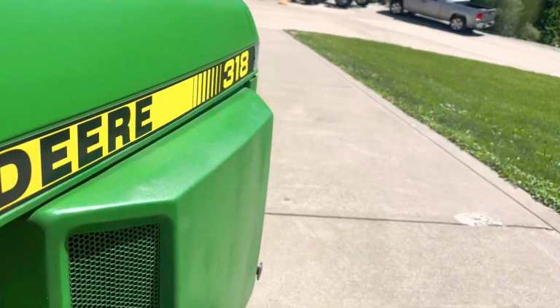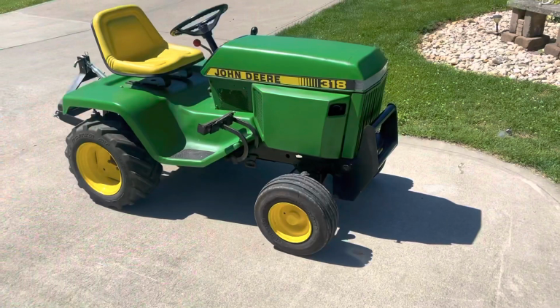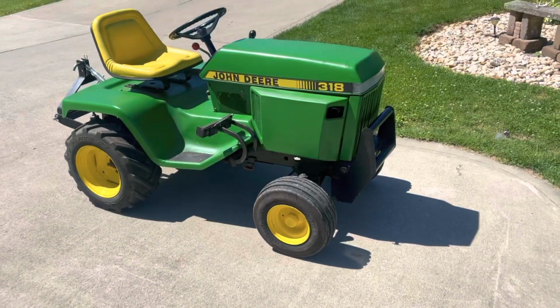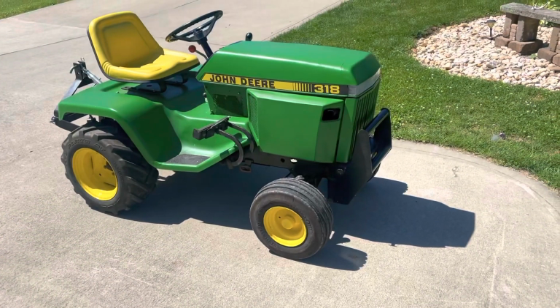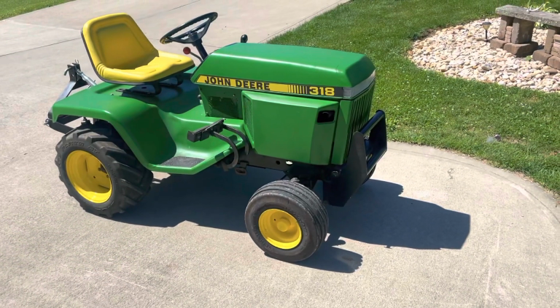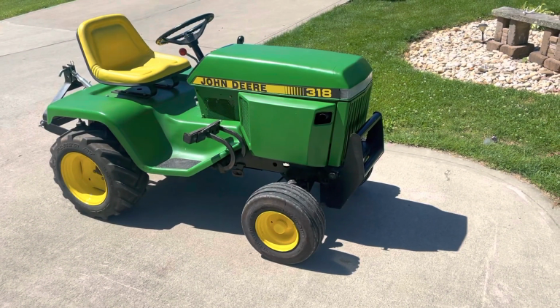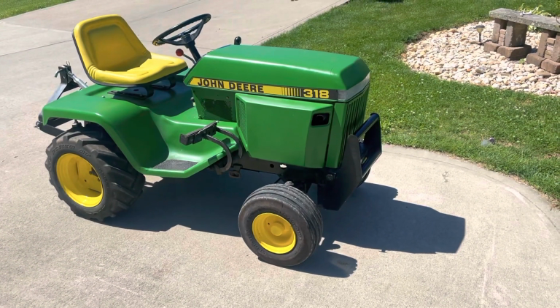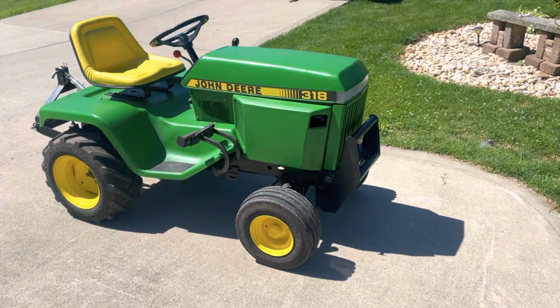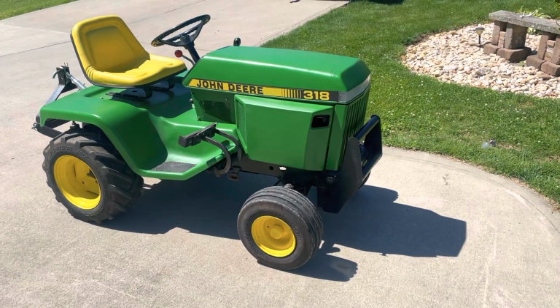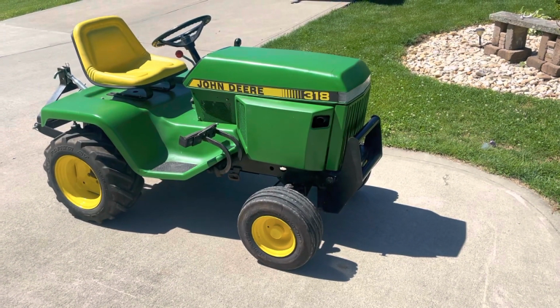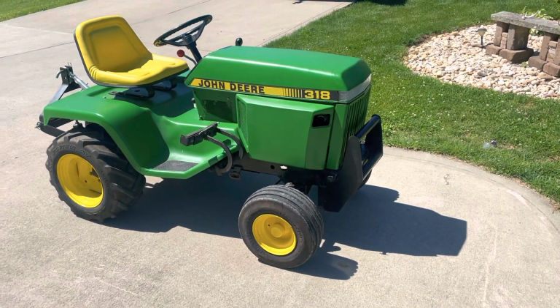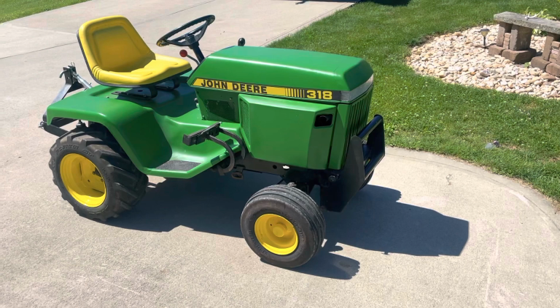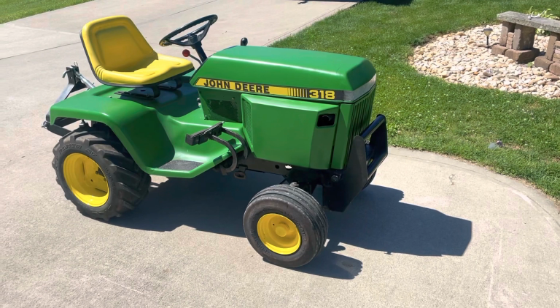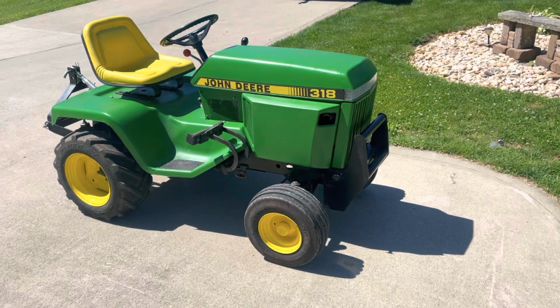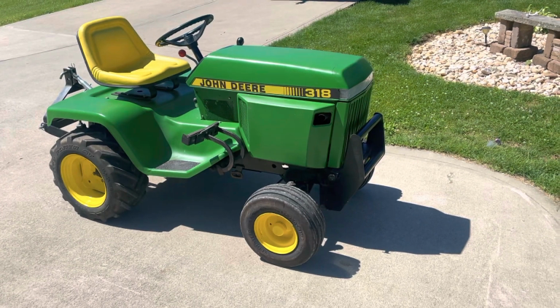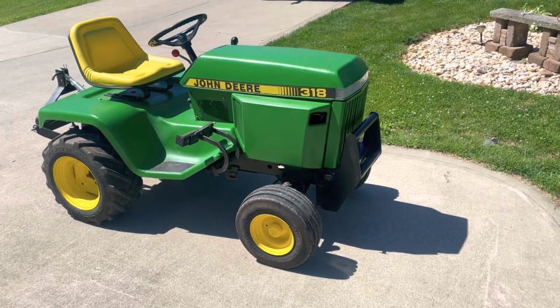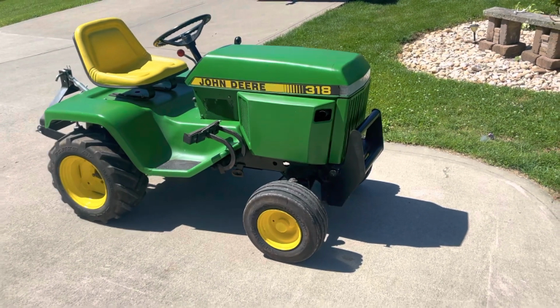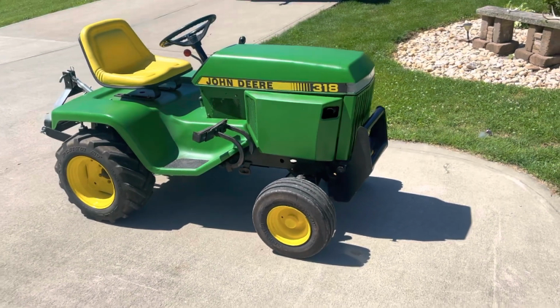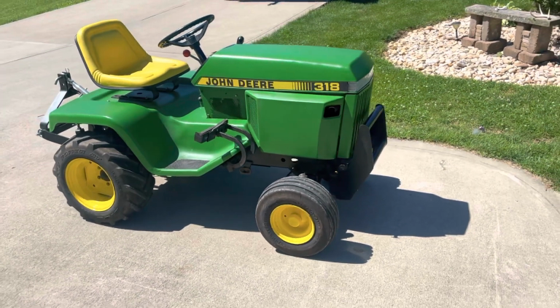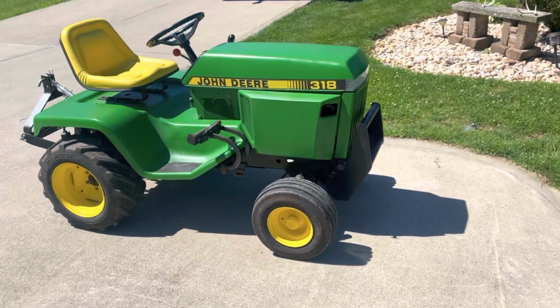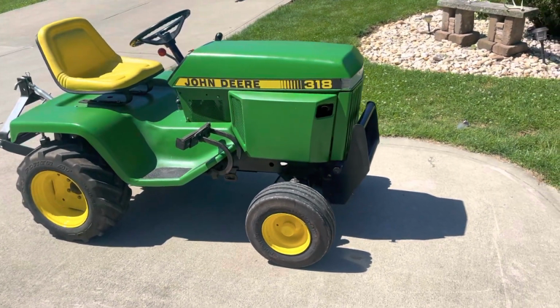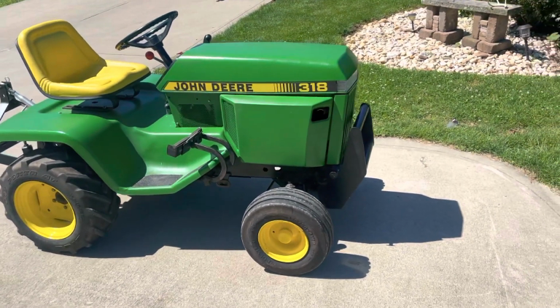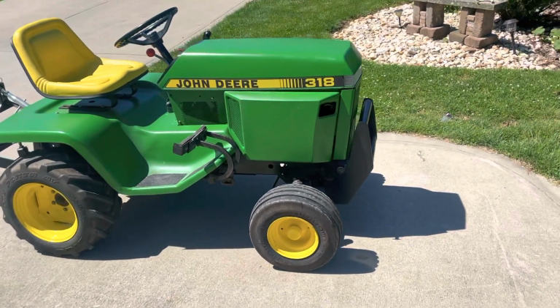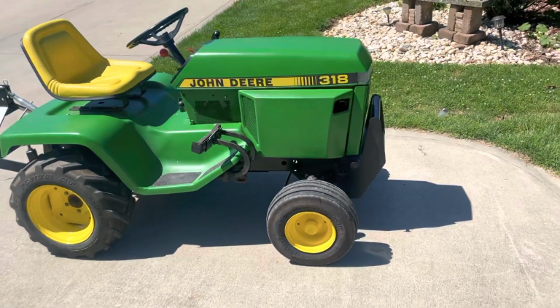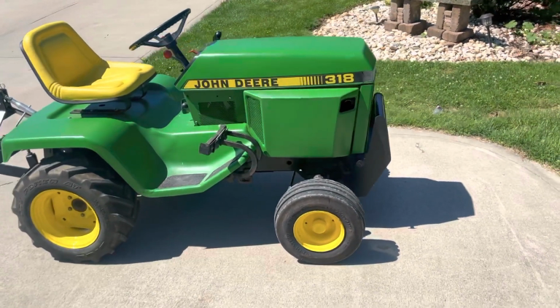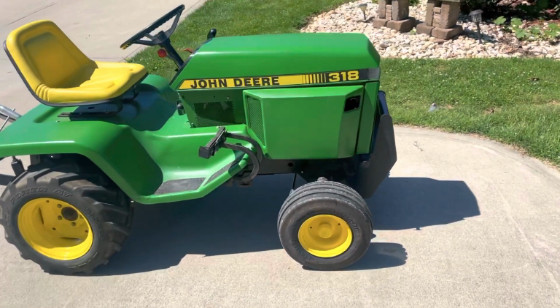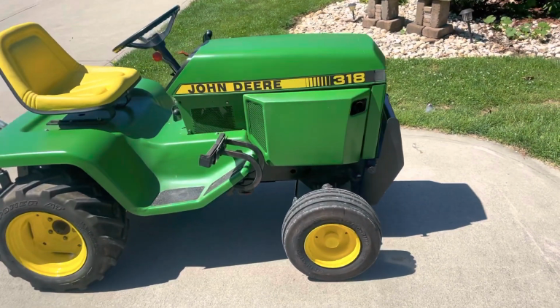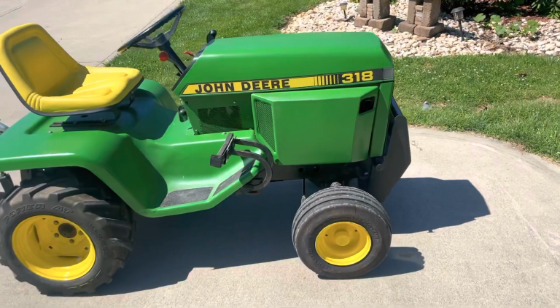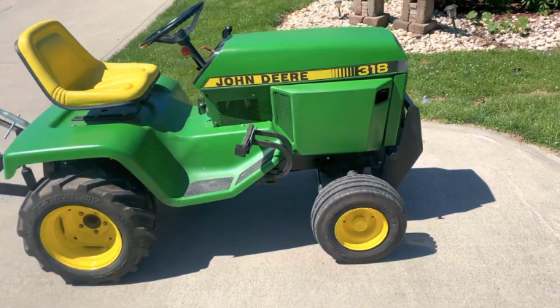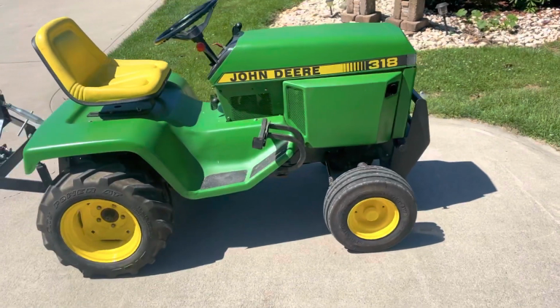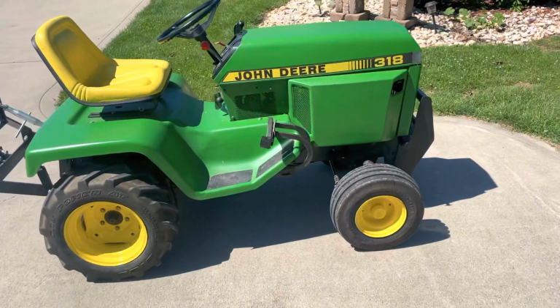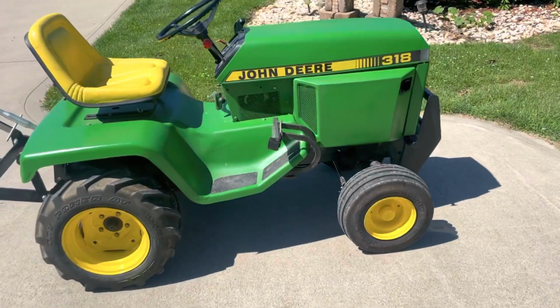So I guess this is the technical reveal video of the John Deere 318 that I've been working on. It's a 1985 model, picked up from one of my plow day buddies.